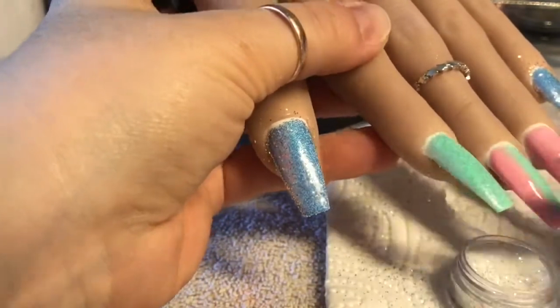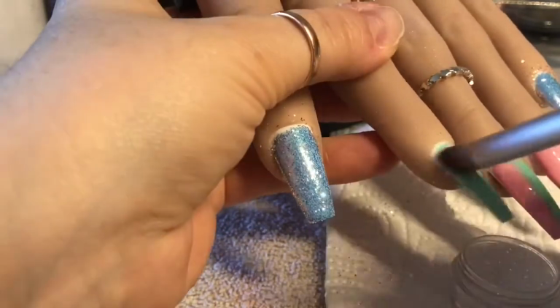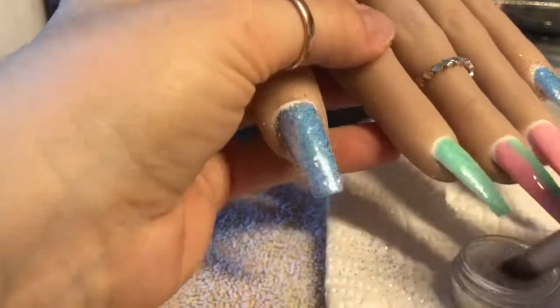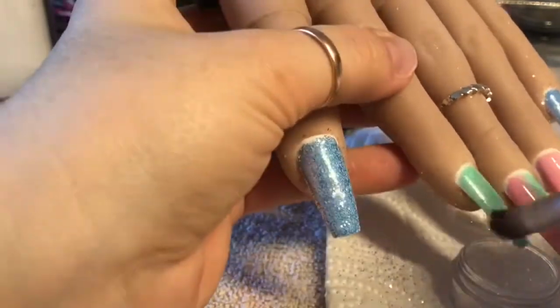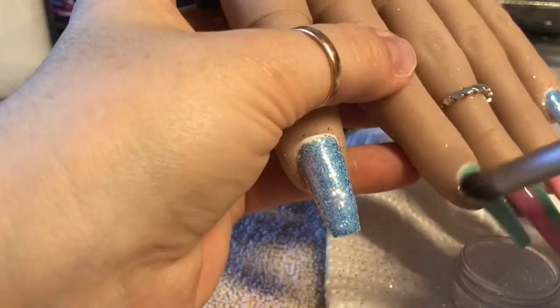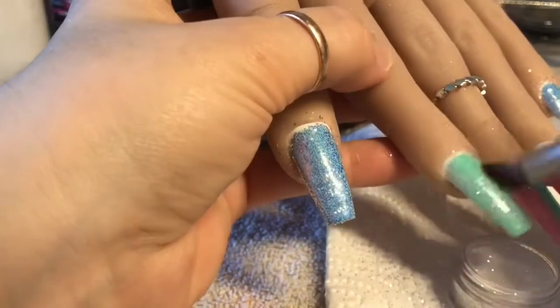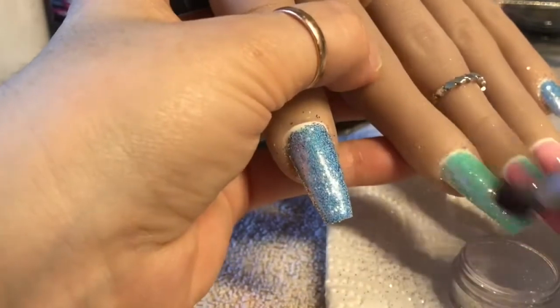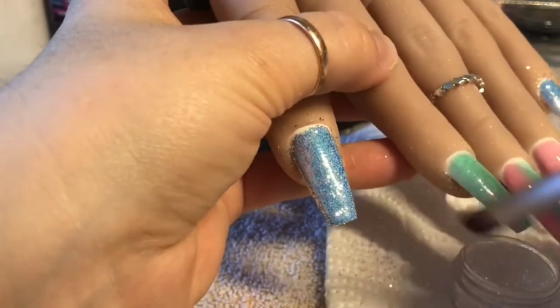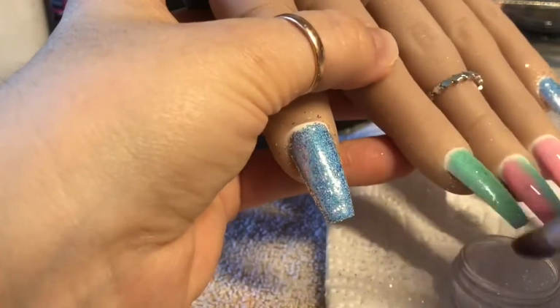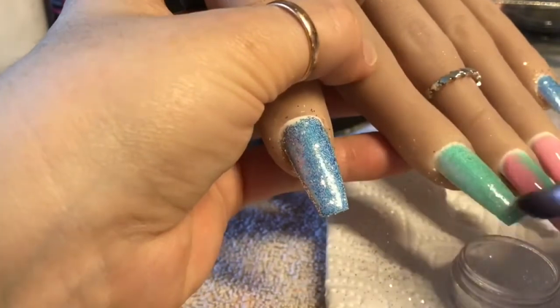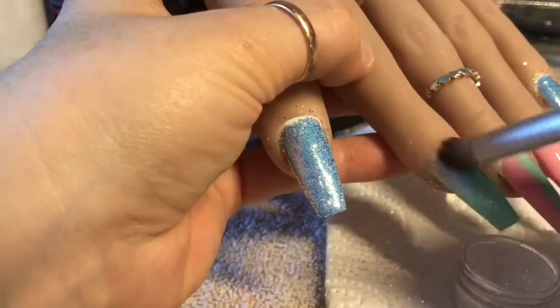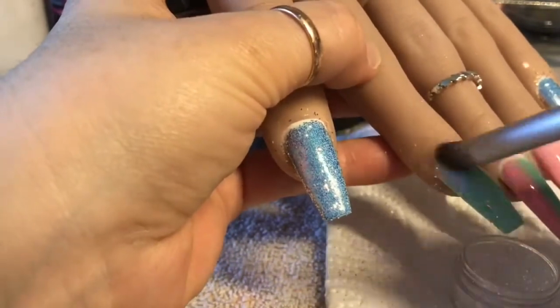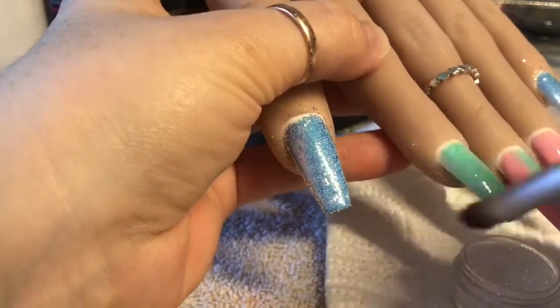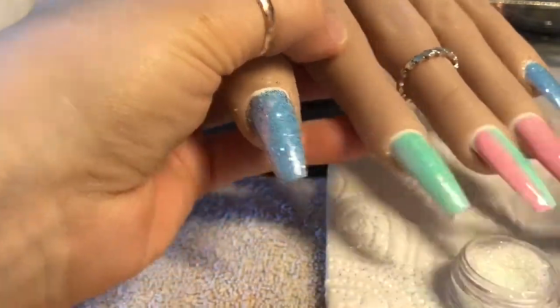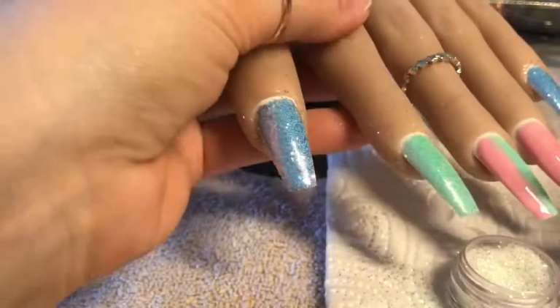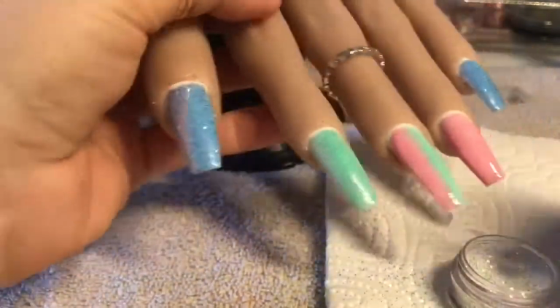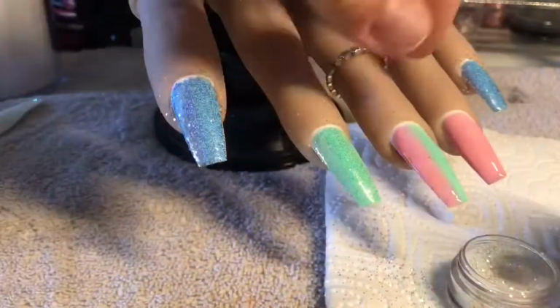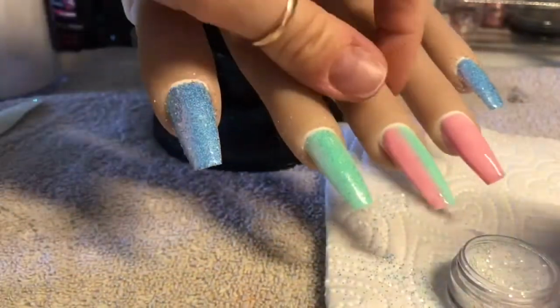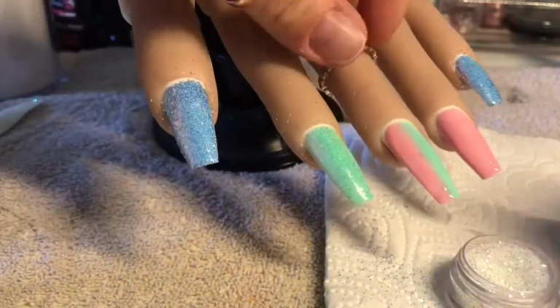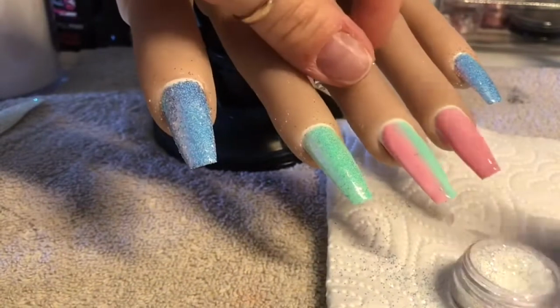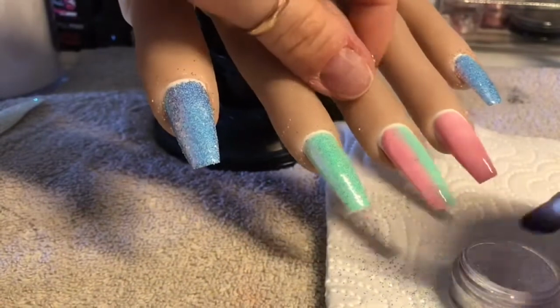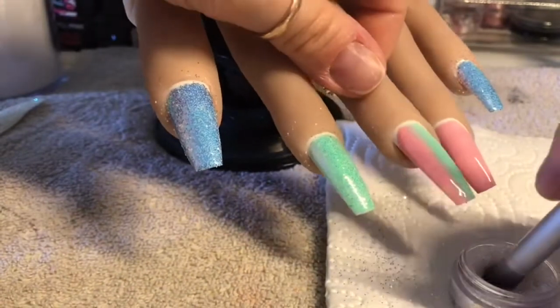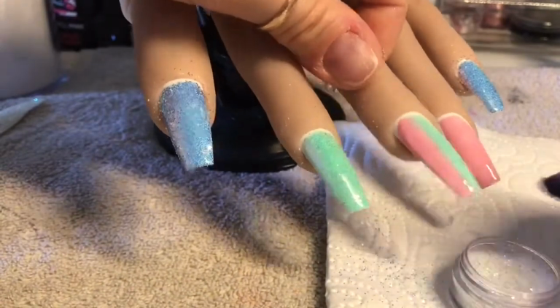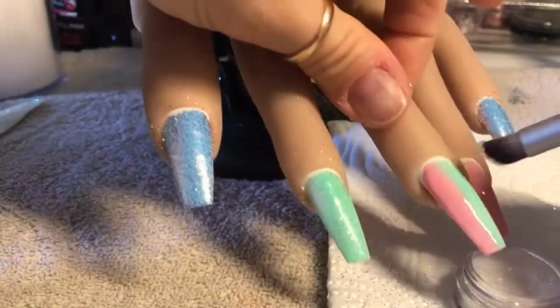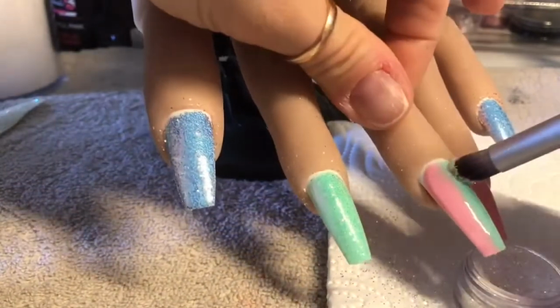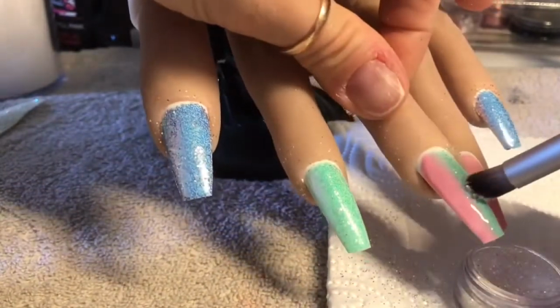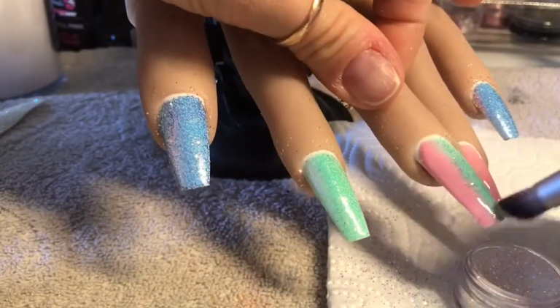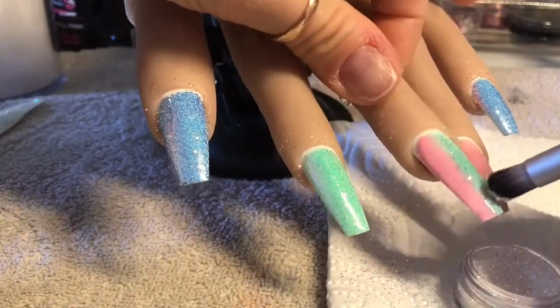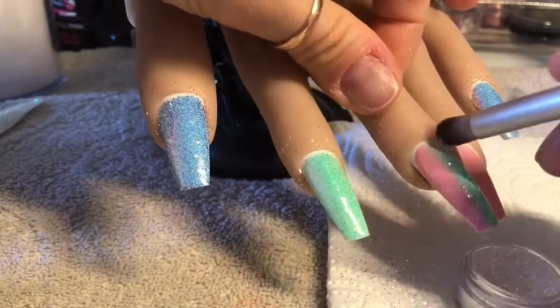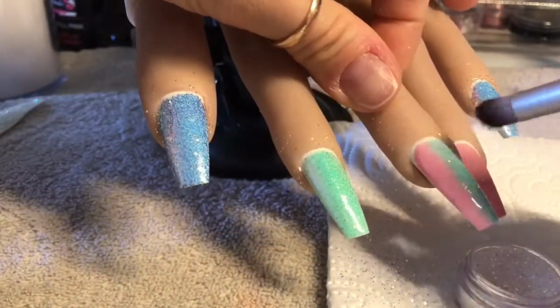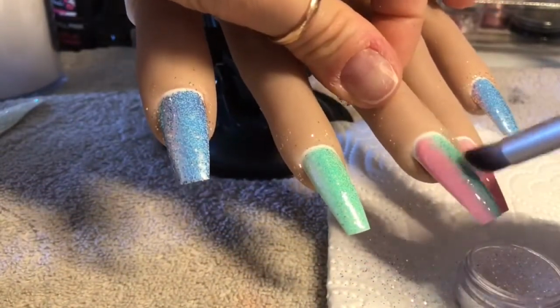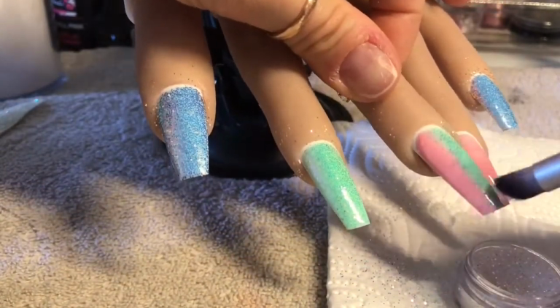They're like chameleon colour-shift kind of glitter. They're just lovely — I've totally fallen in love with them. But they won't work well with acrylic; they kind of lose their sparkle in acrylic.